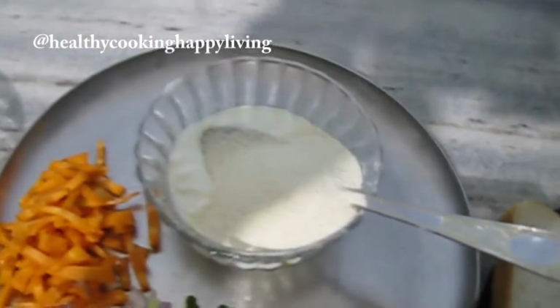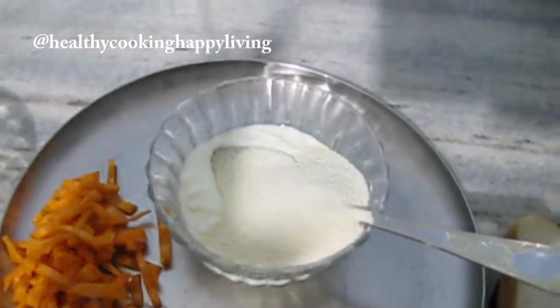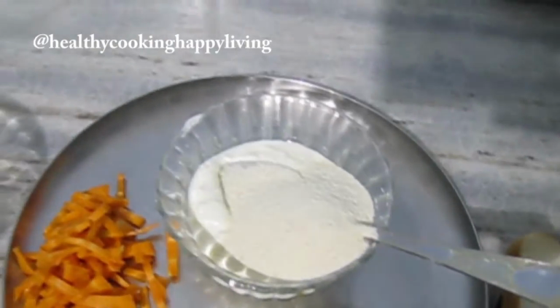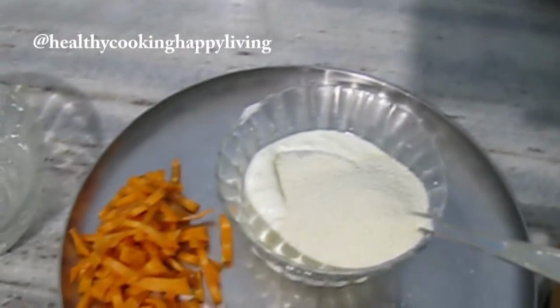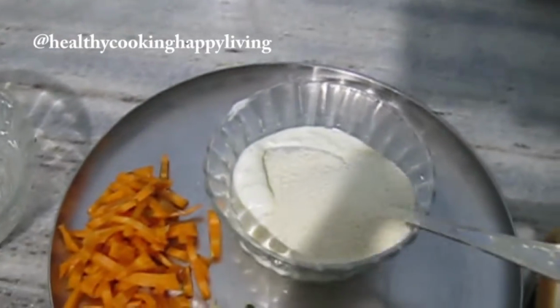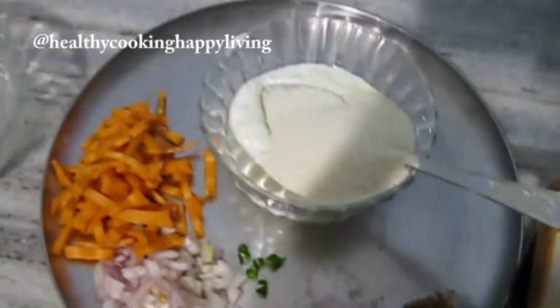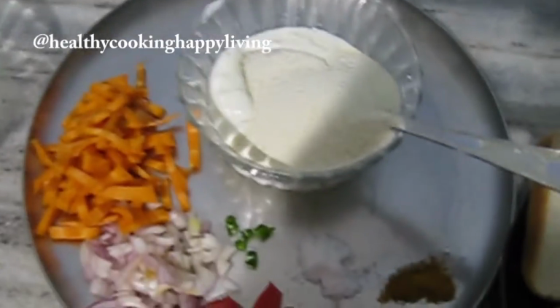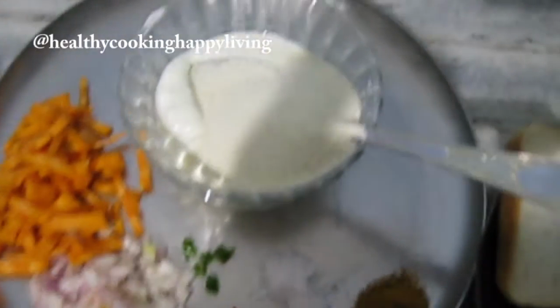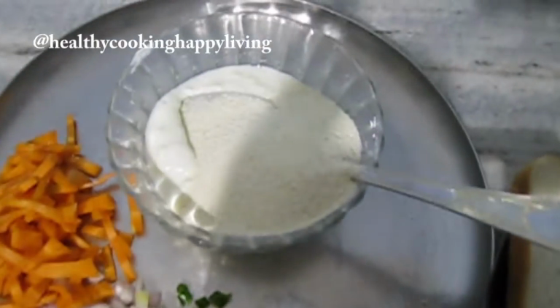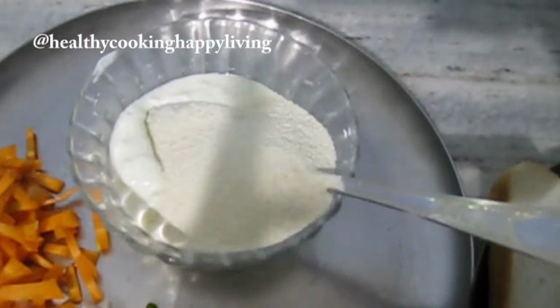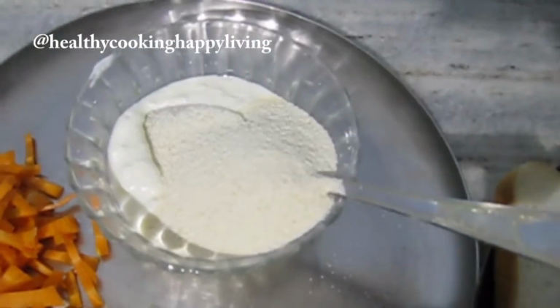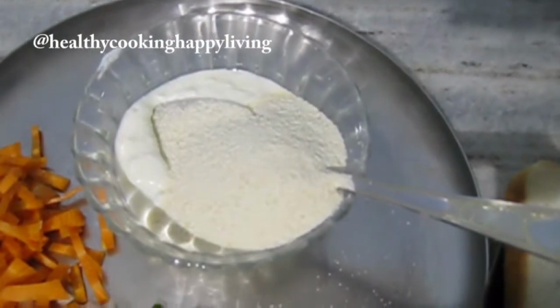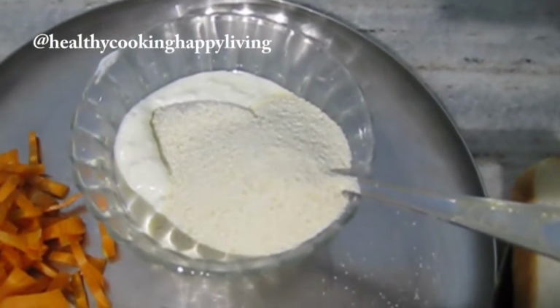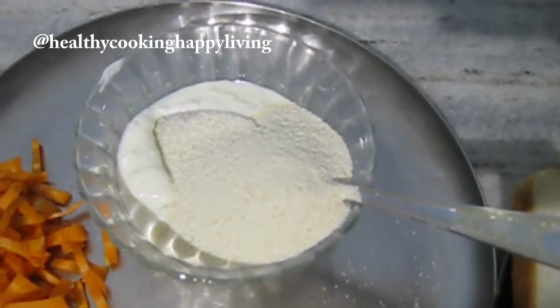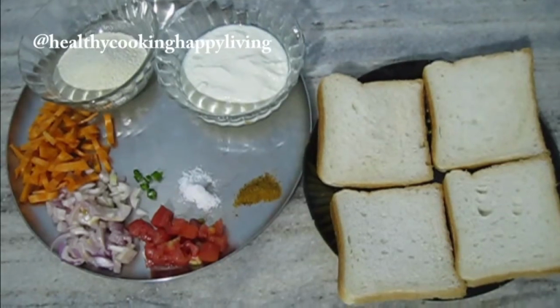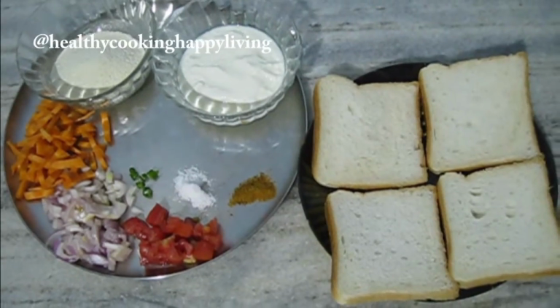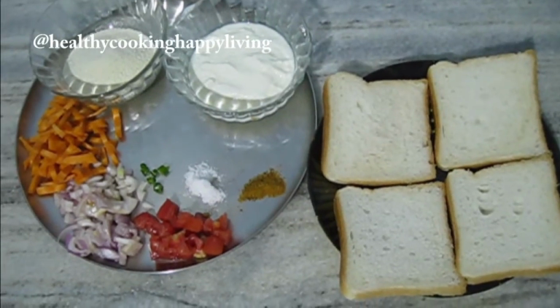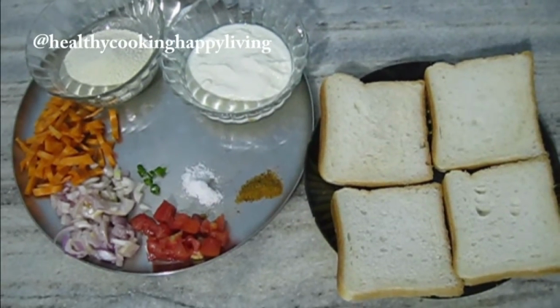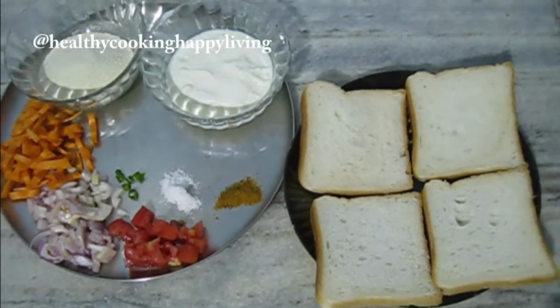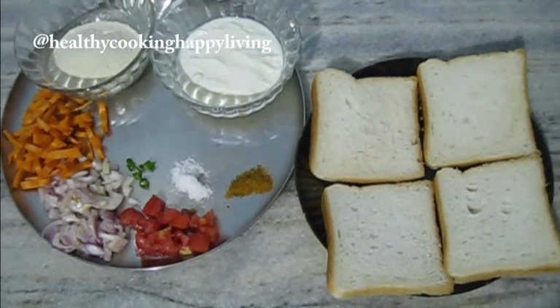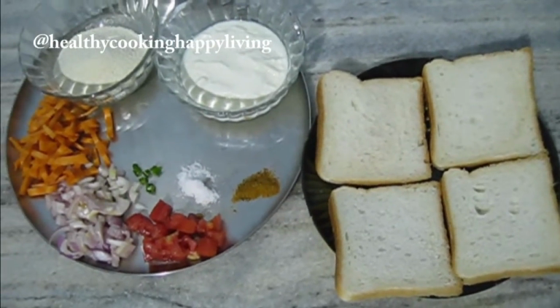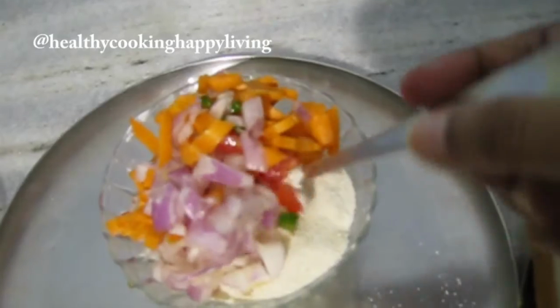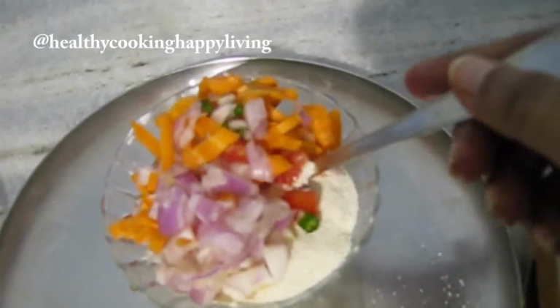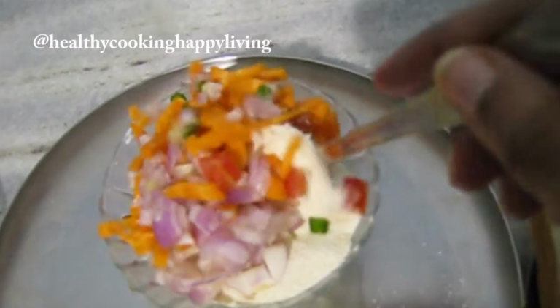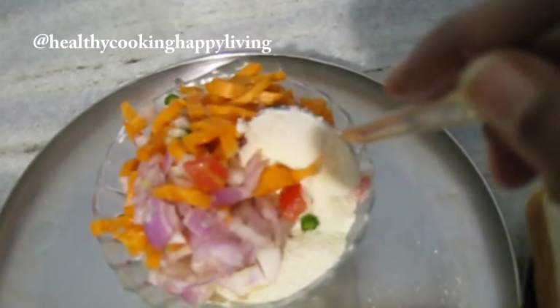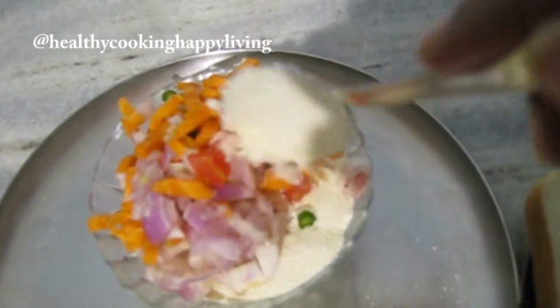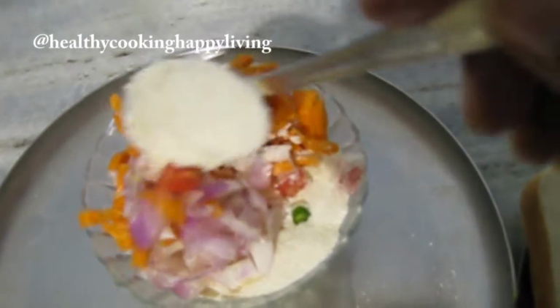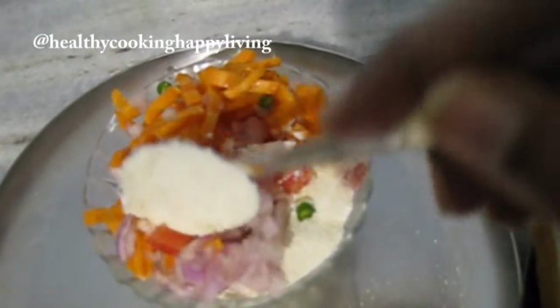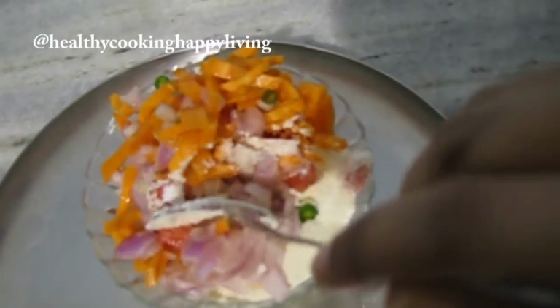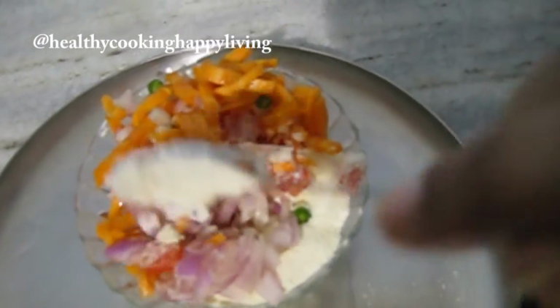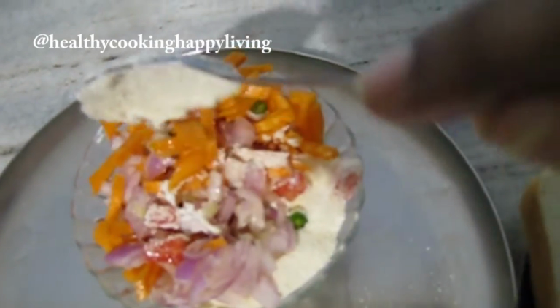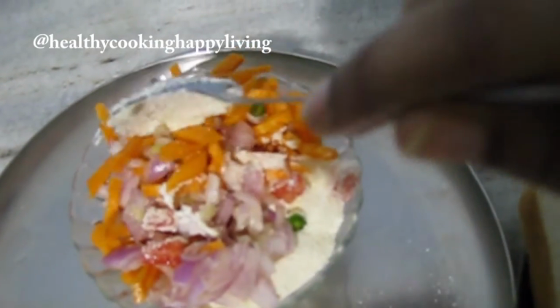If you have not hung curd, then you can use it like that. This is an instant recipe and it is very quick.